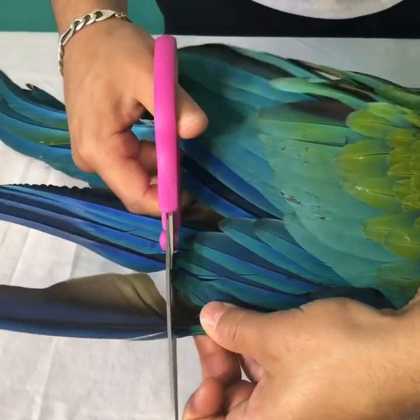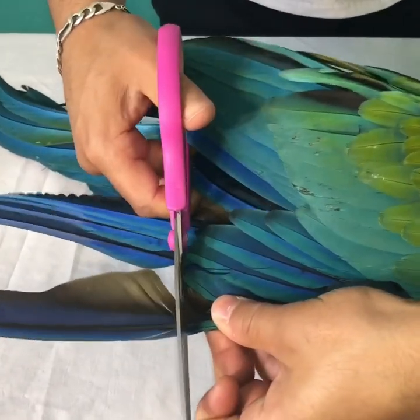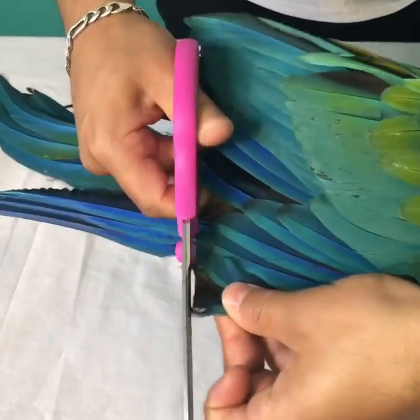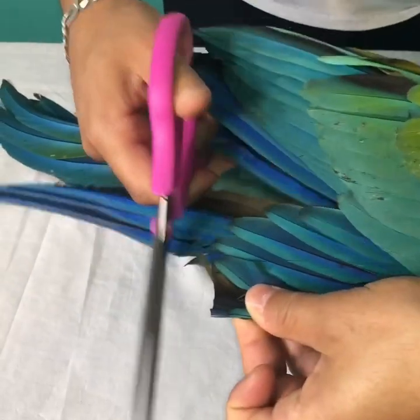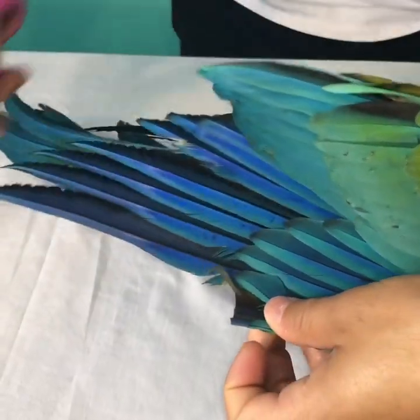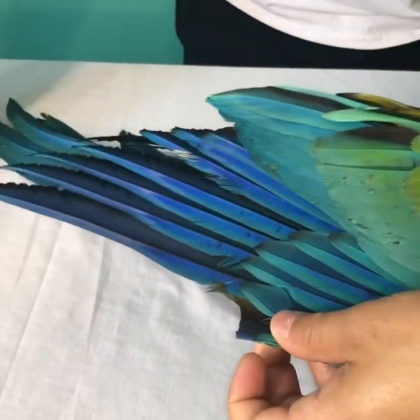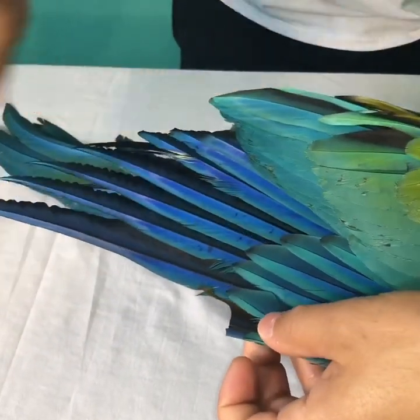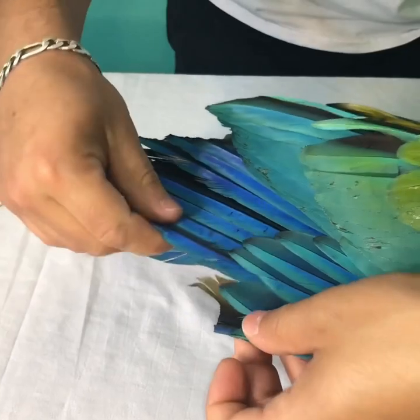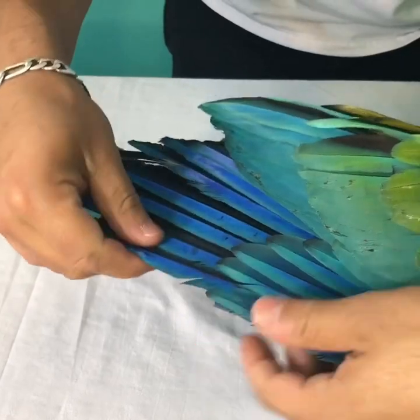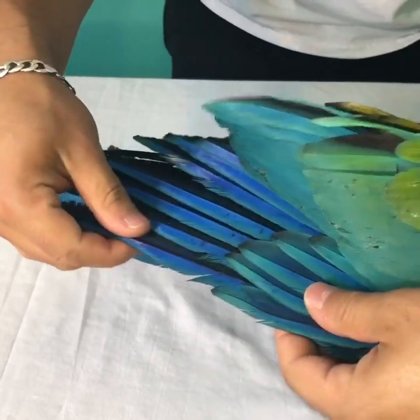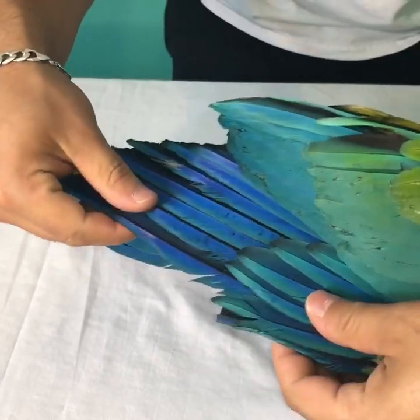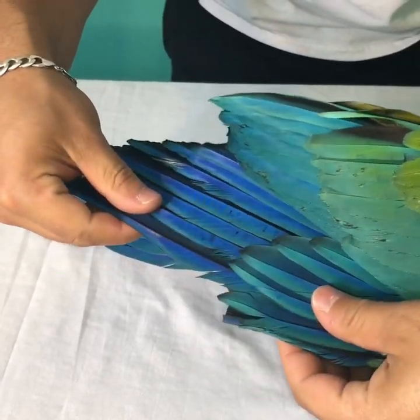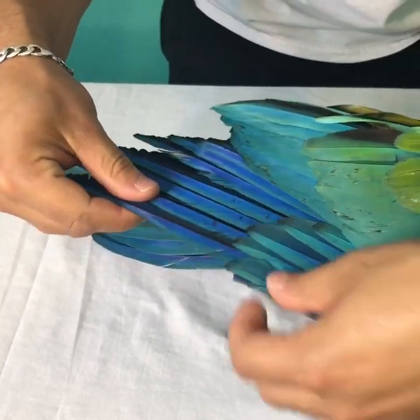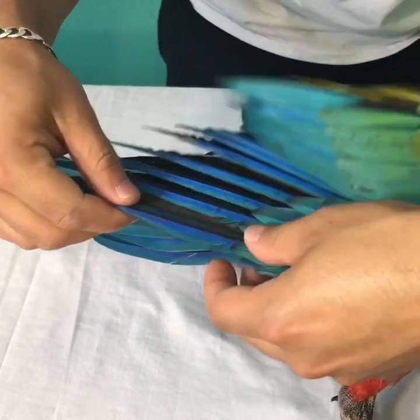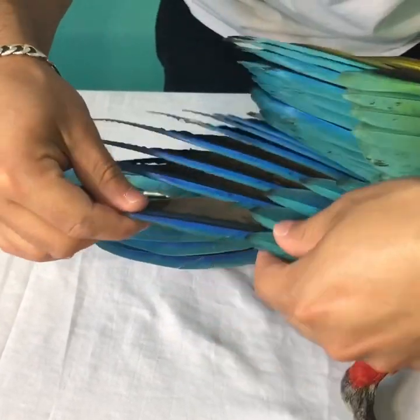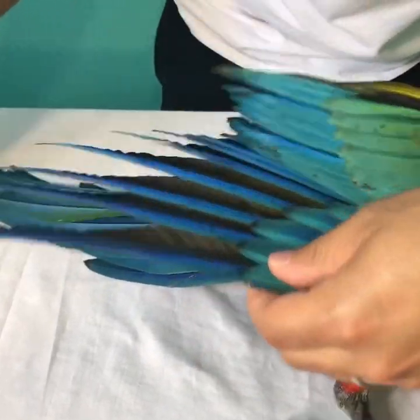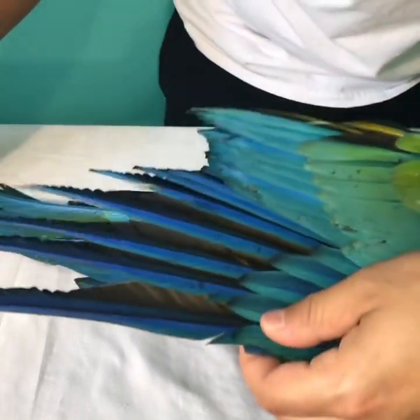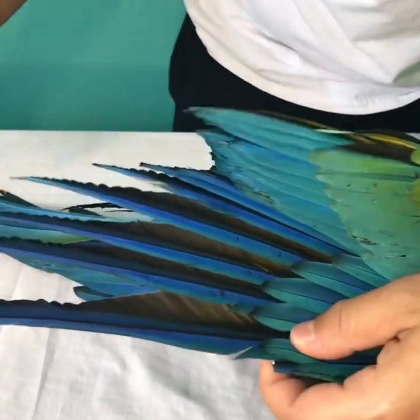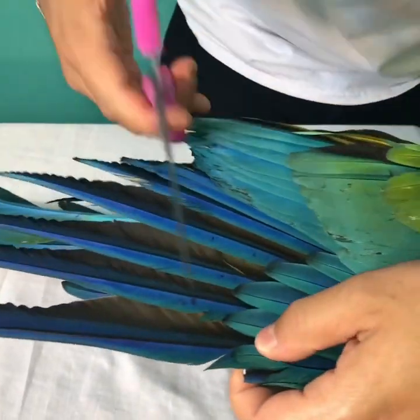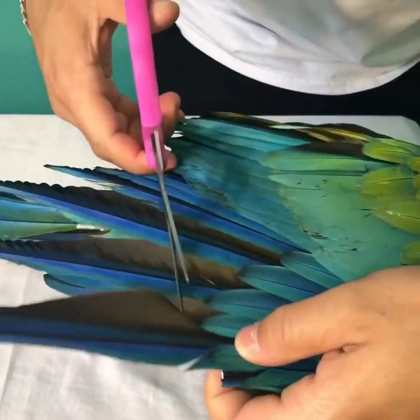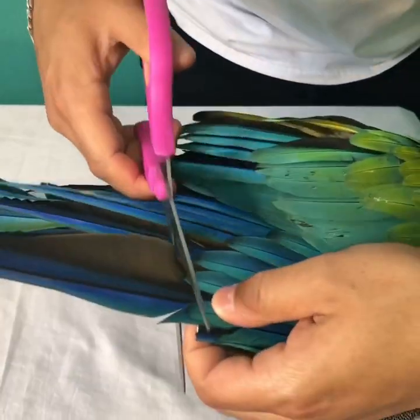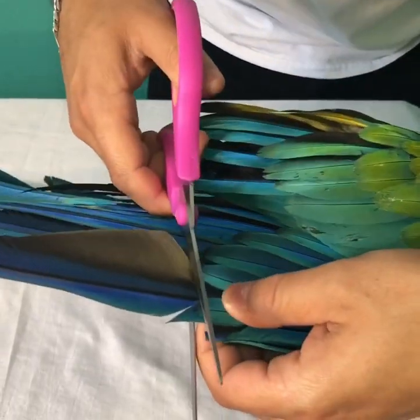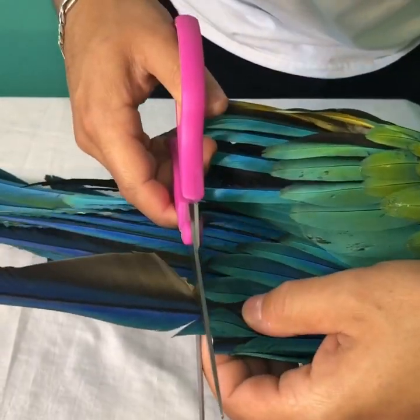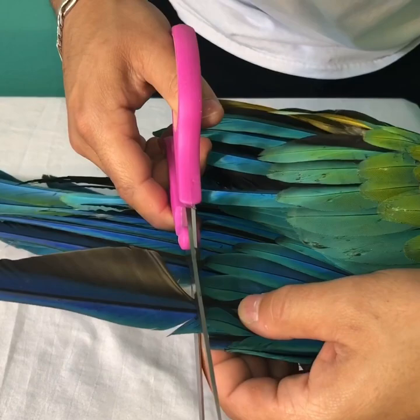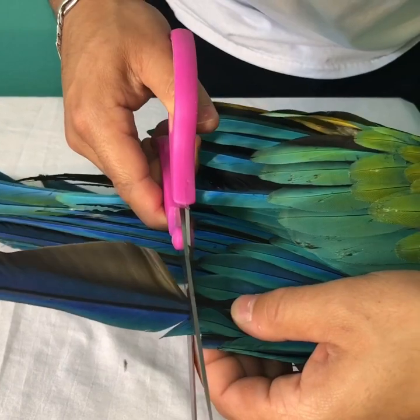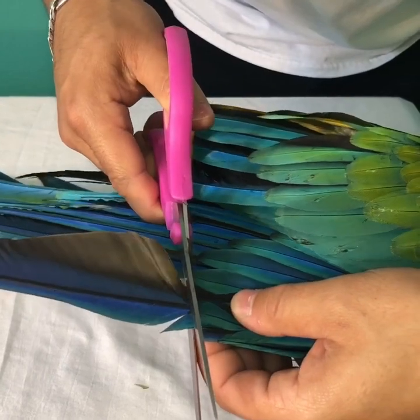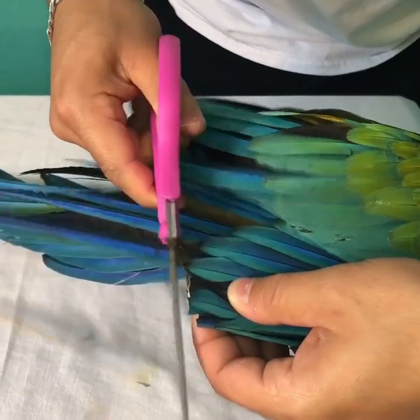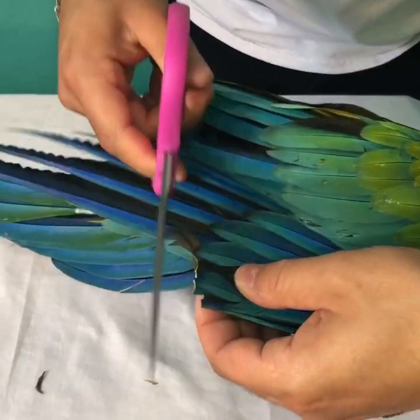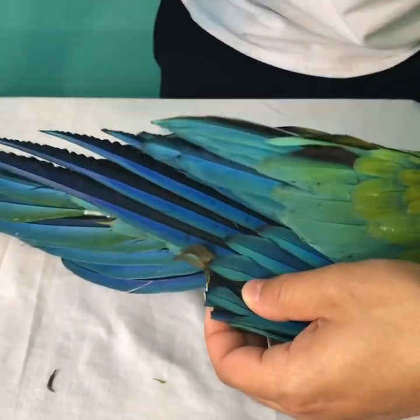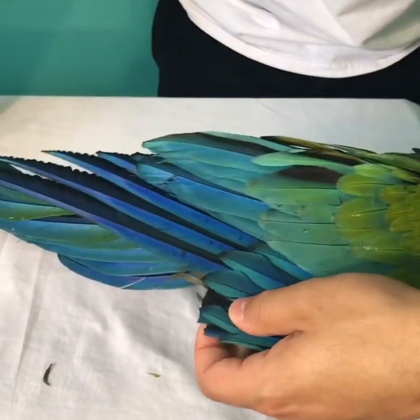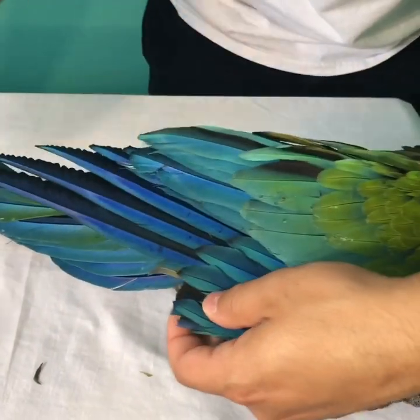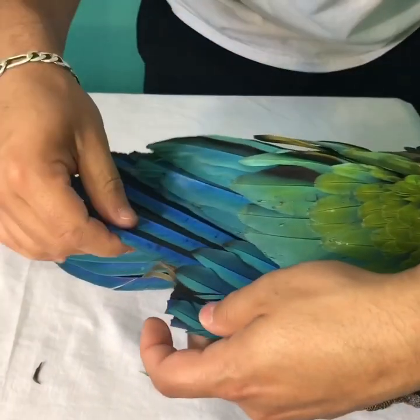Using the primary coverts as our guide, that's how we know where we're going to be cutting. Those primary coverts are our guide there.